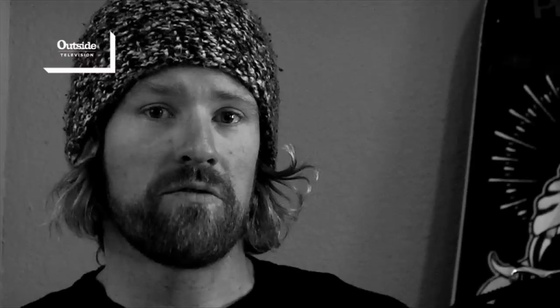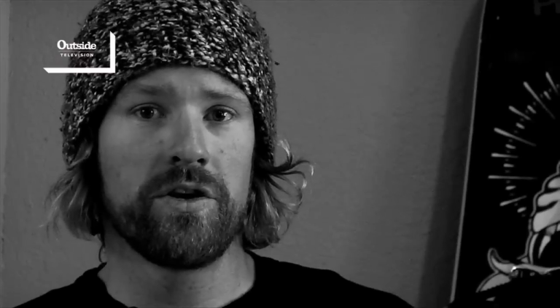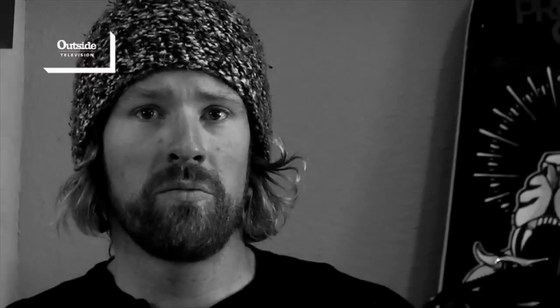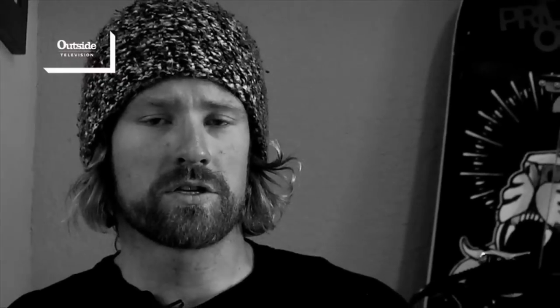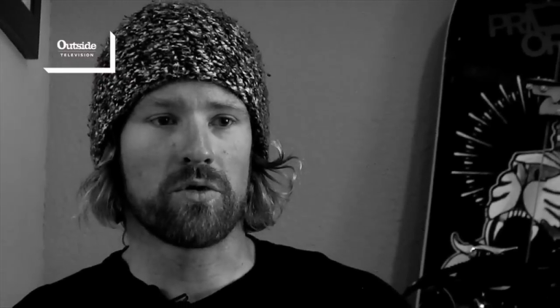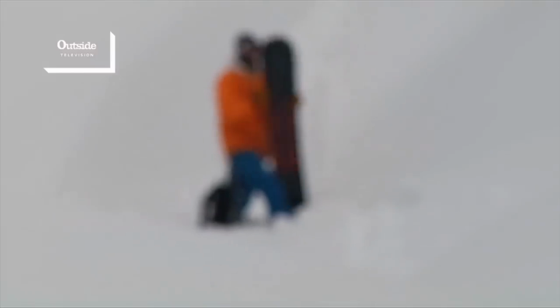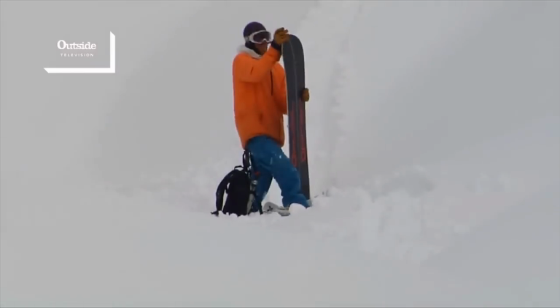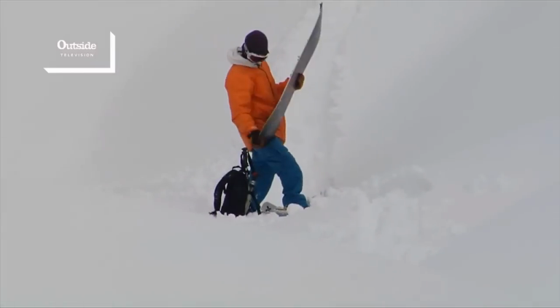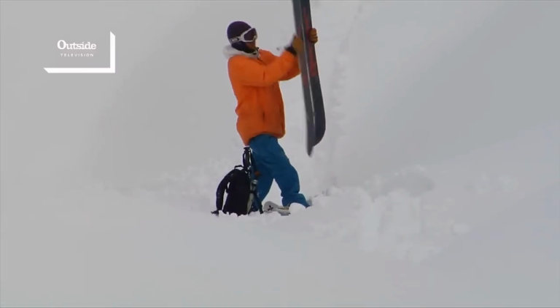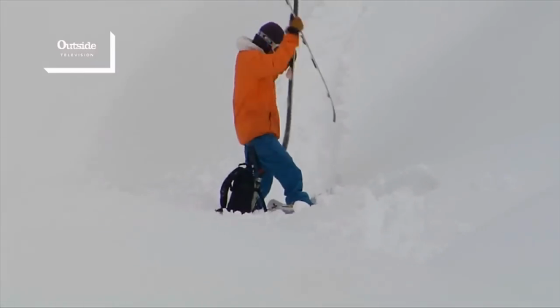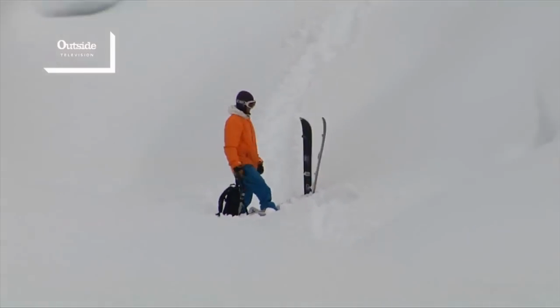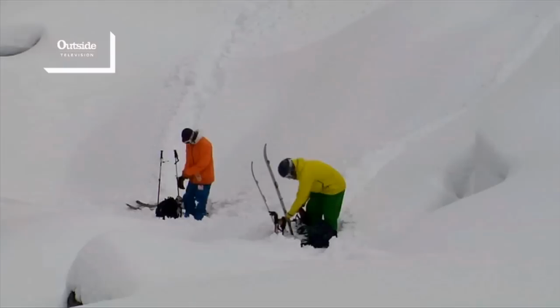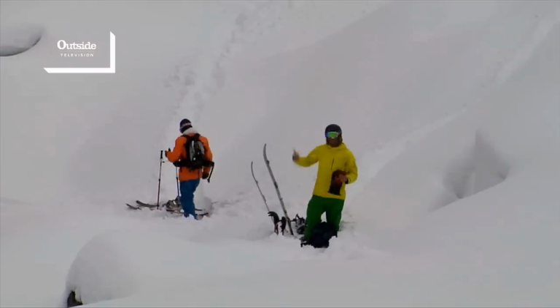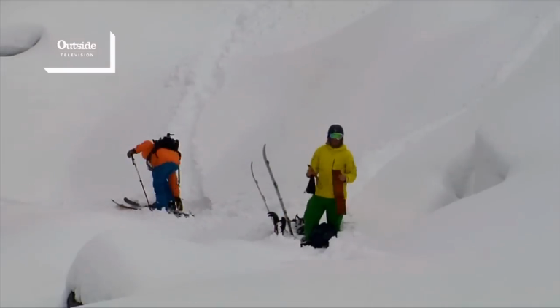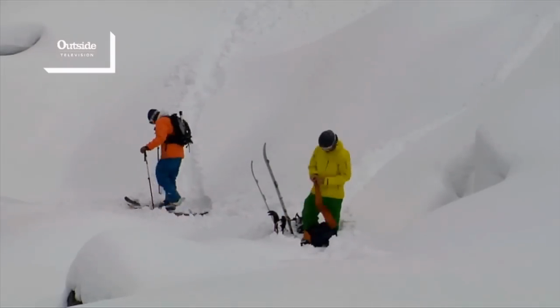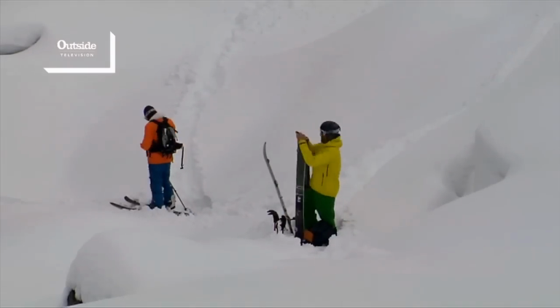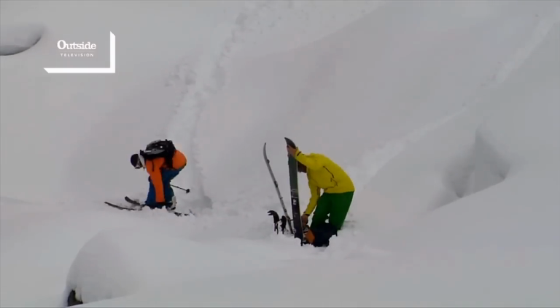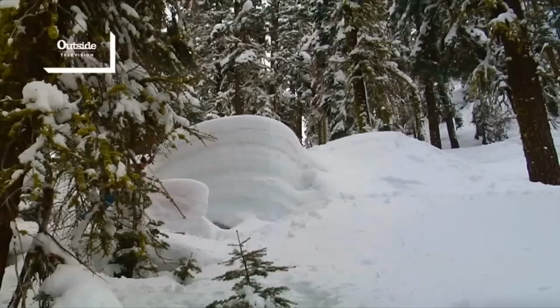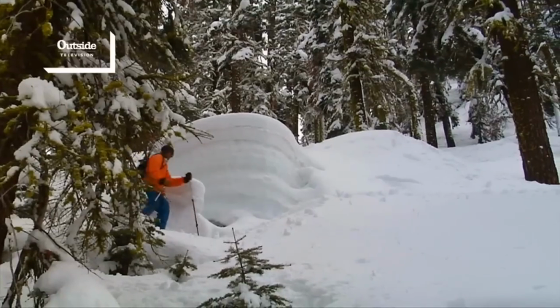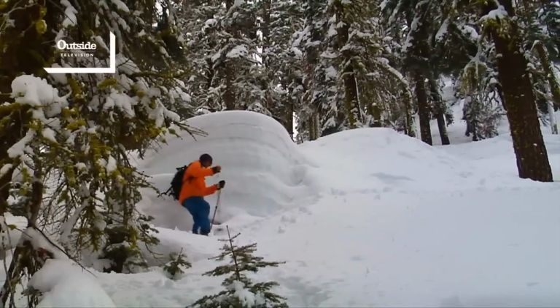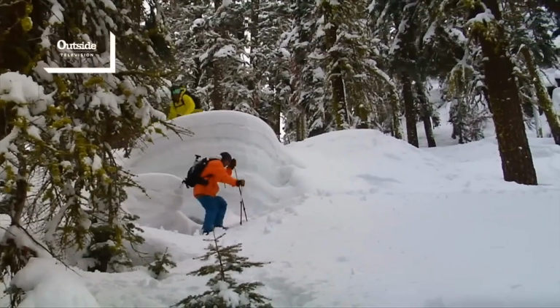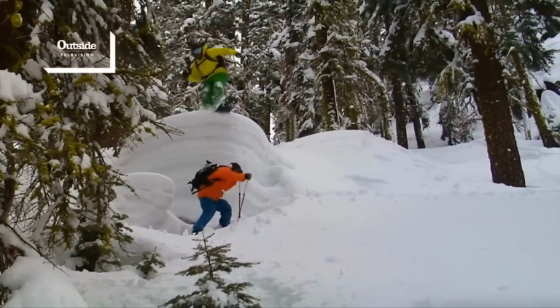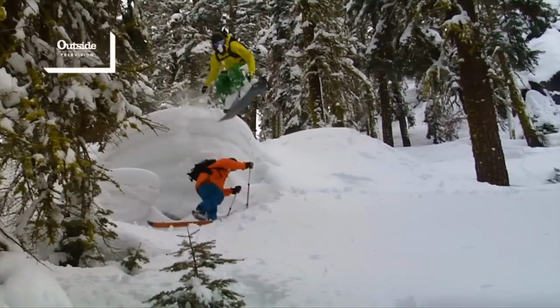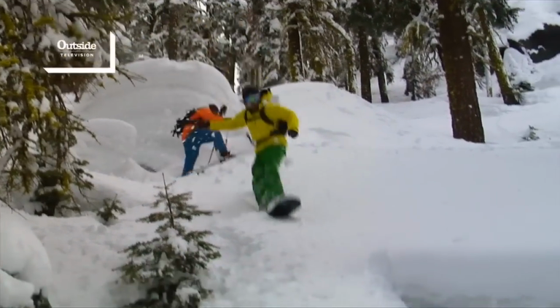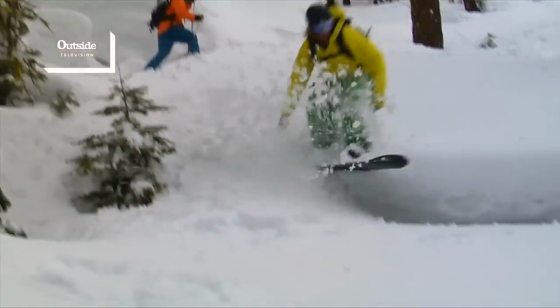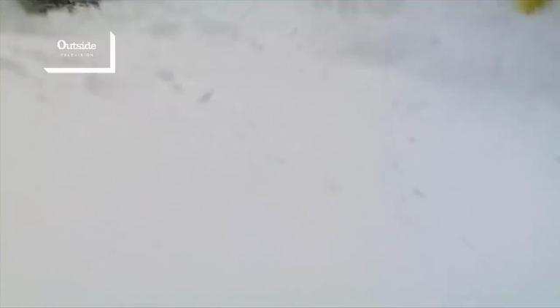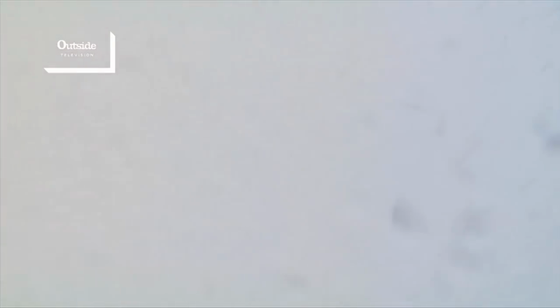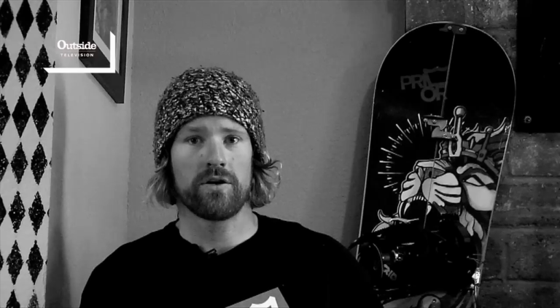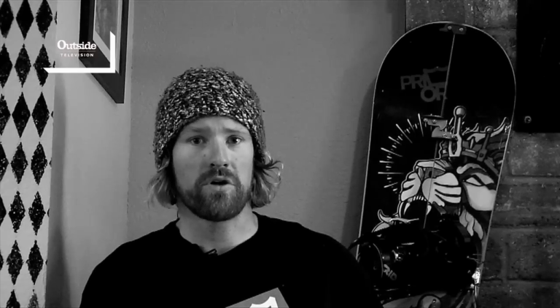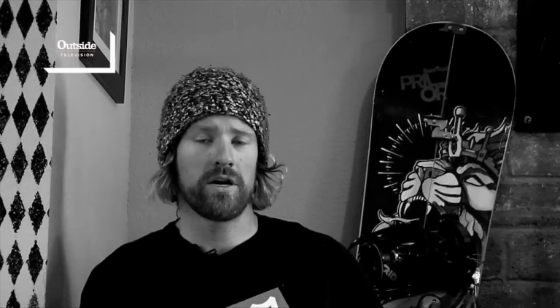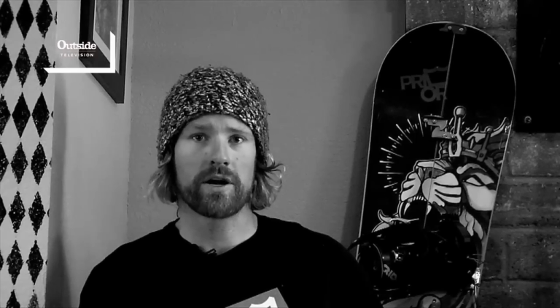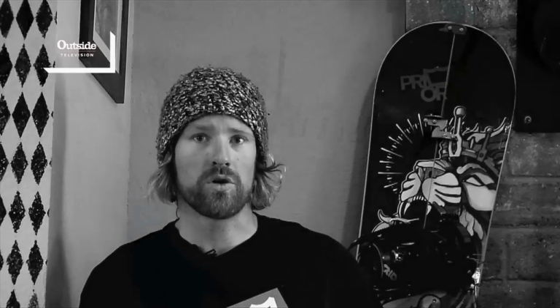For those of you not familiar with the splitboard, it's basically just a snowboard that splits into two pieces and can be used as skis to go uphill. Then when you get to the top, you put it back together and ride it down like a regular snowboard.